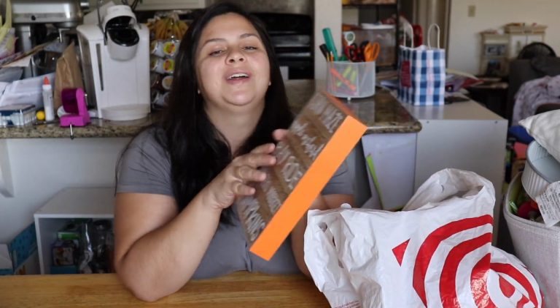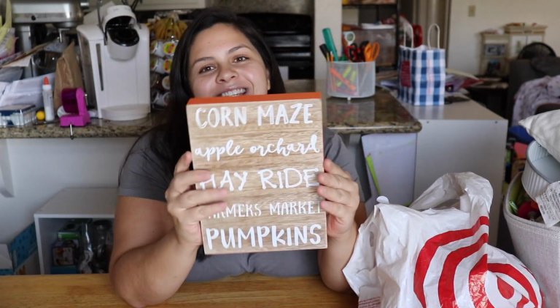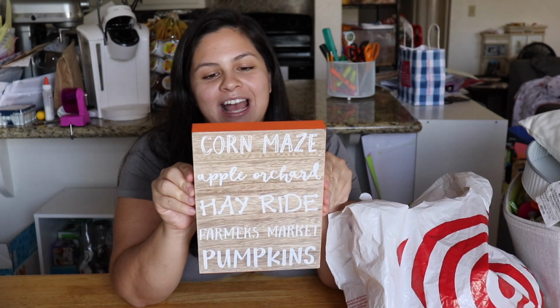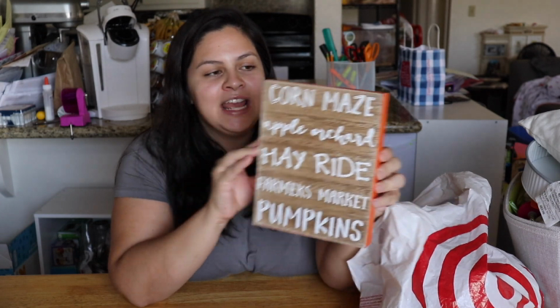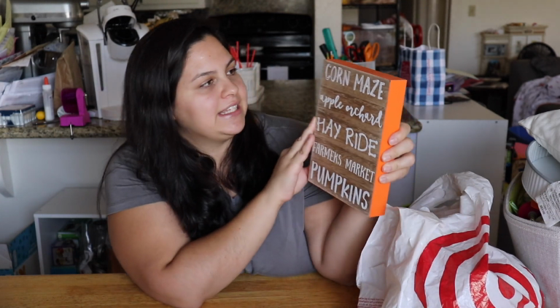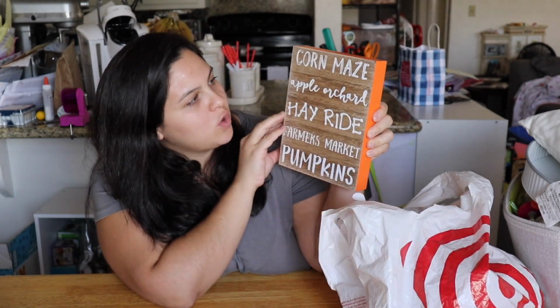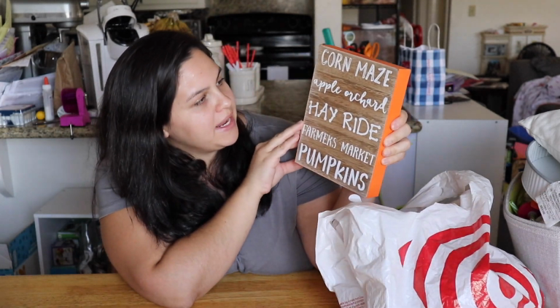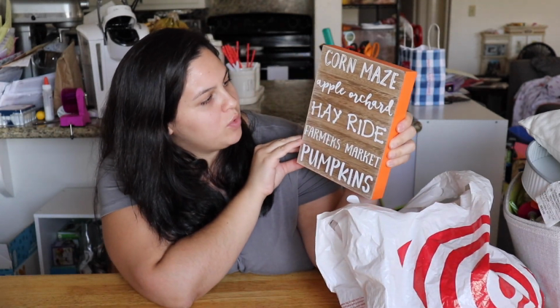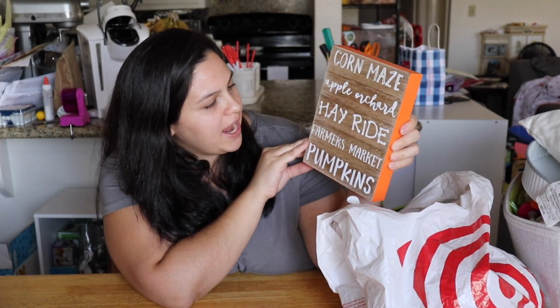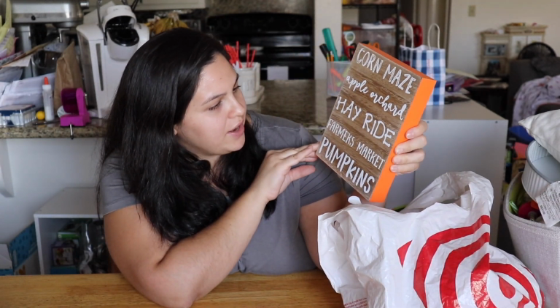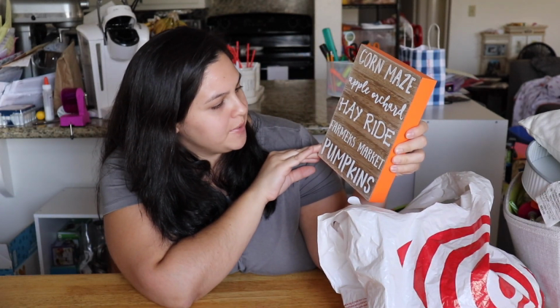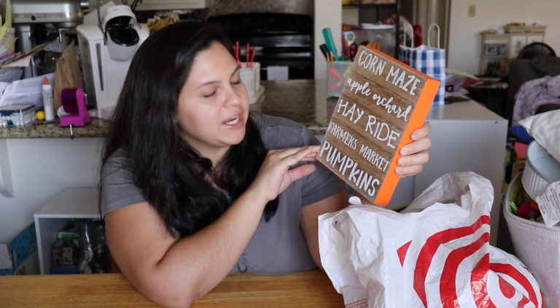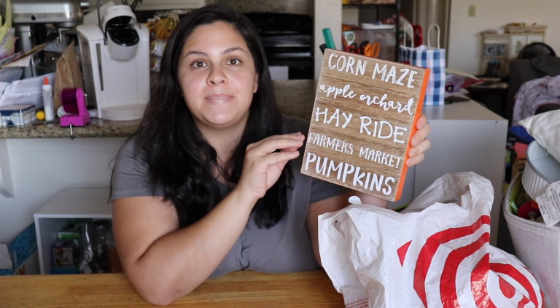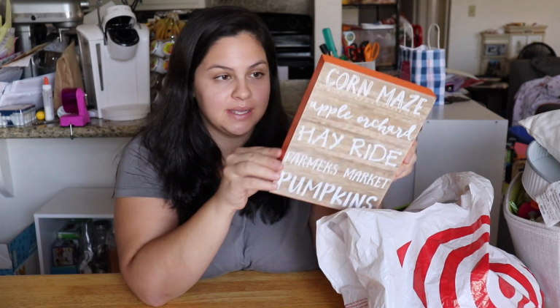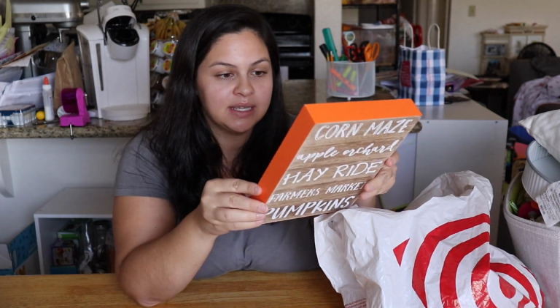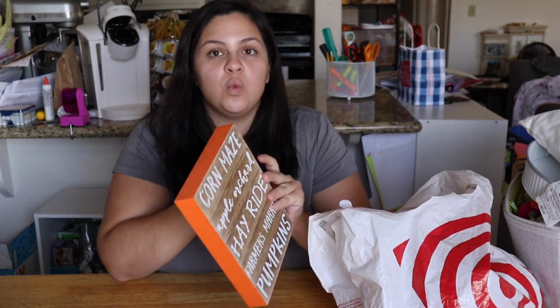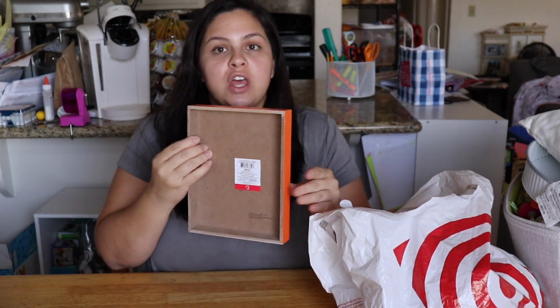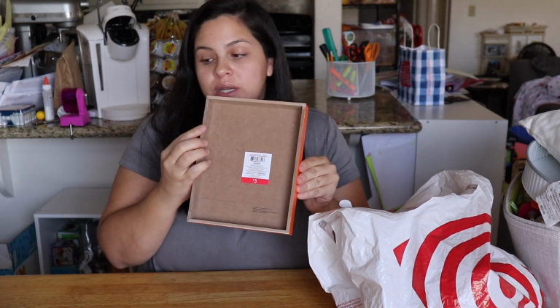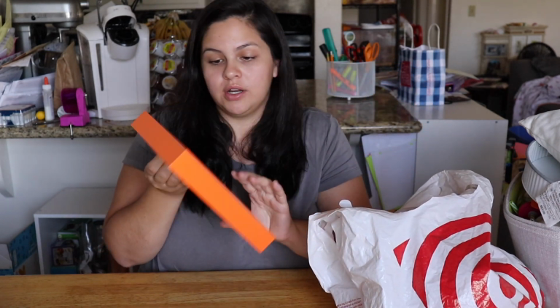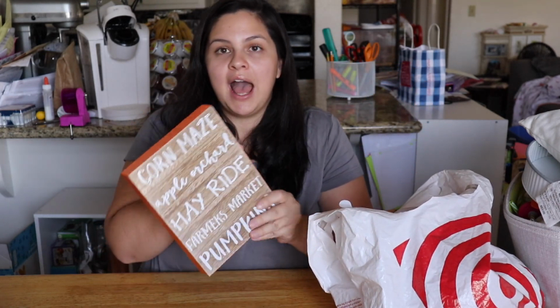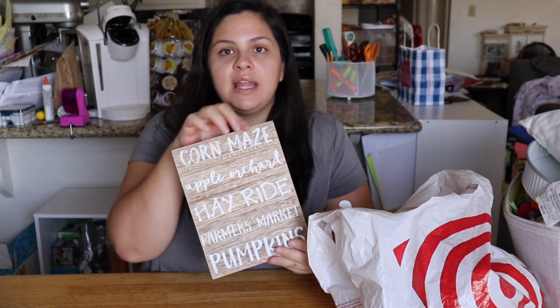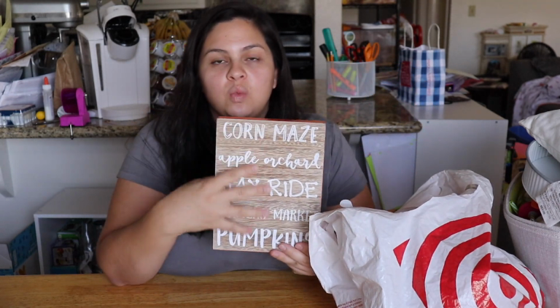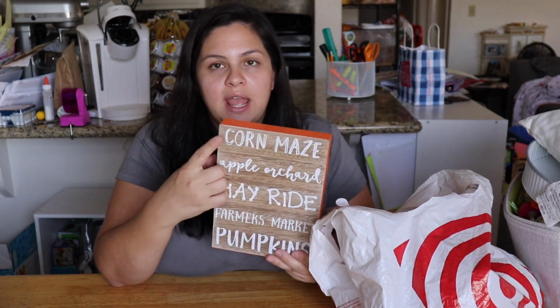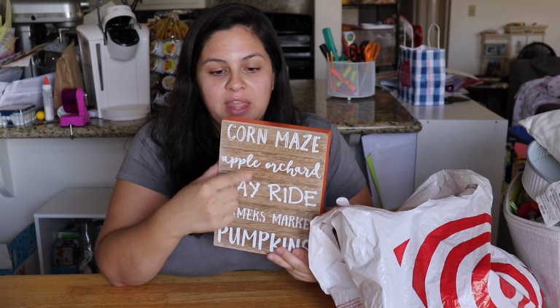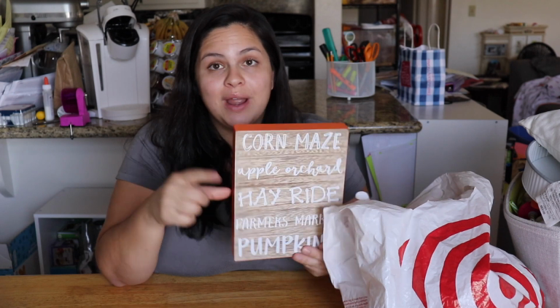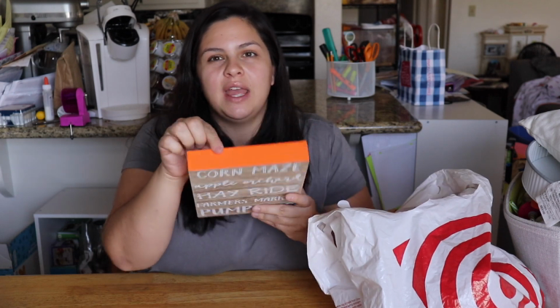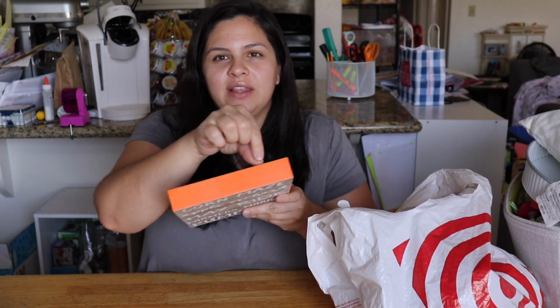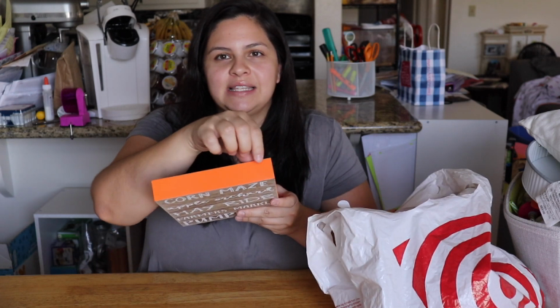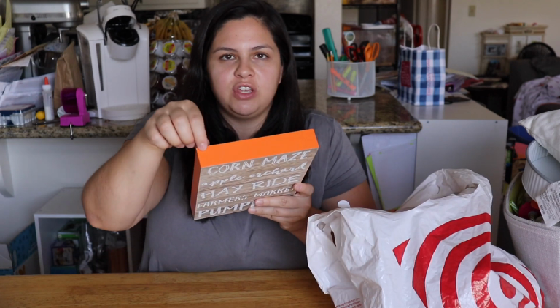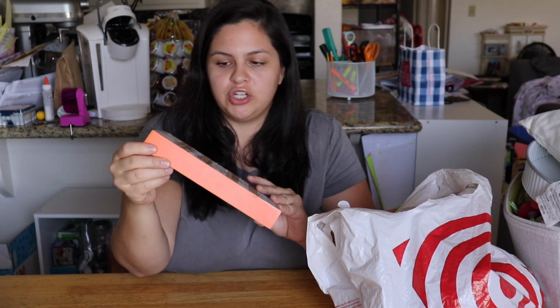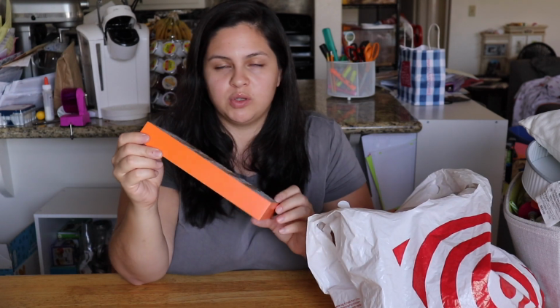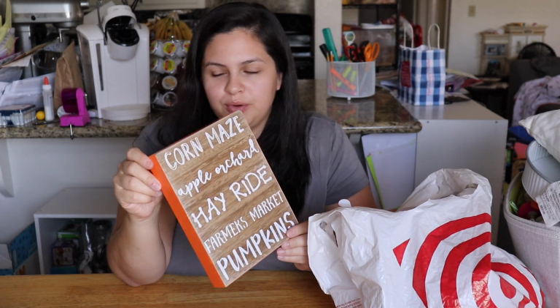Next is this sign — it says 'corn maze, apple orchard, hayride, farmer's market, and pumpkins.' It was three dollars. I really like the wood and the white writing, and then the little accent of orange I thought was really pretty.